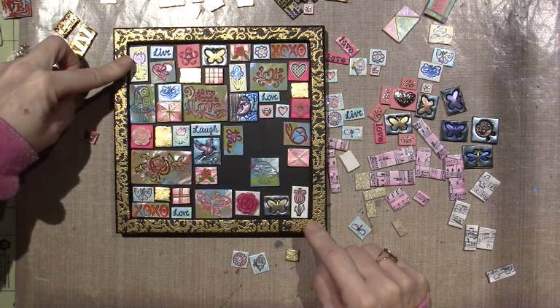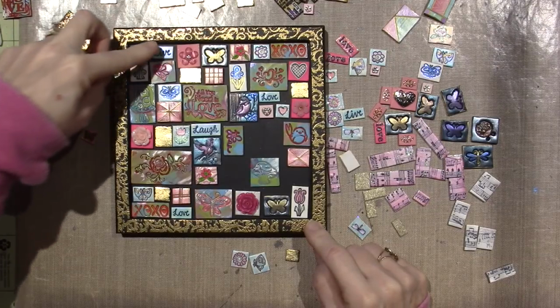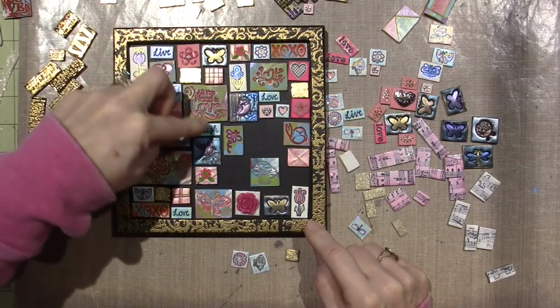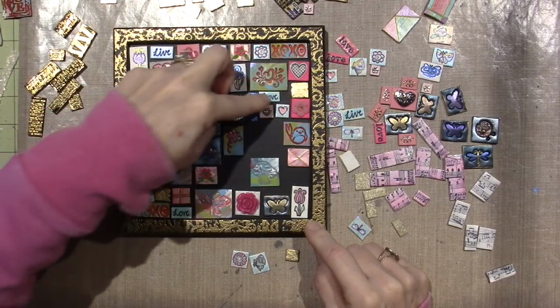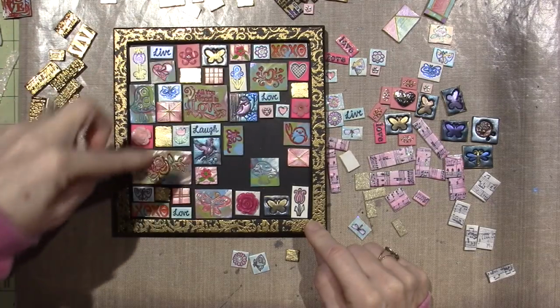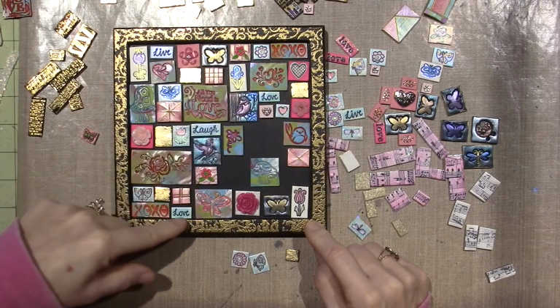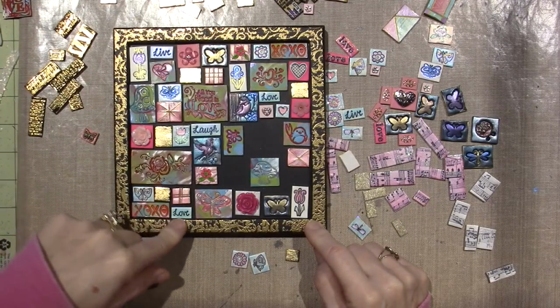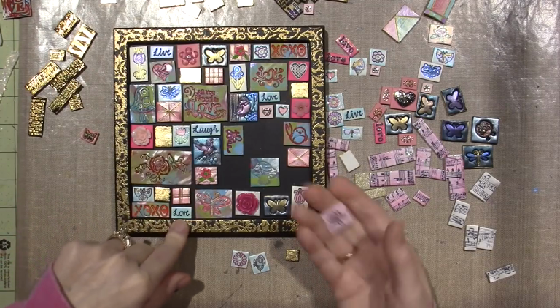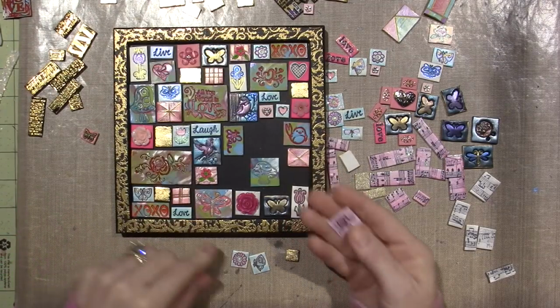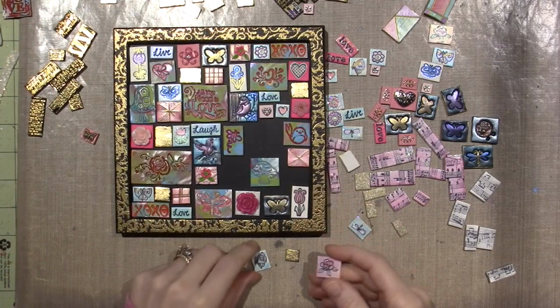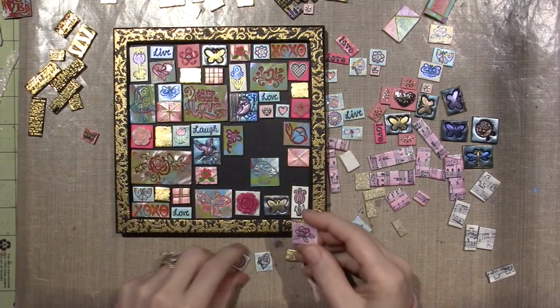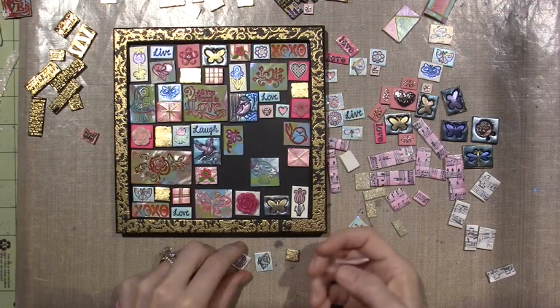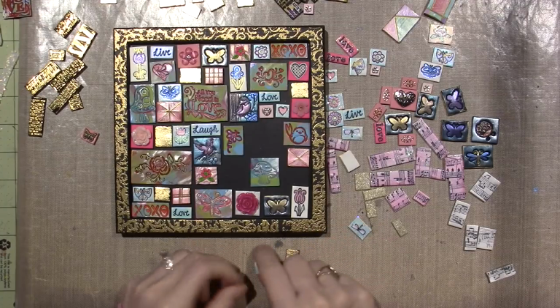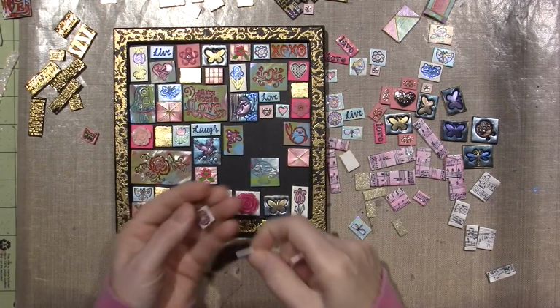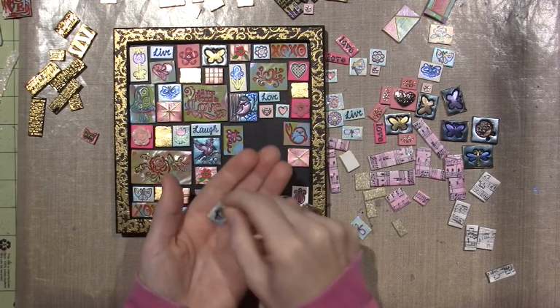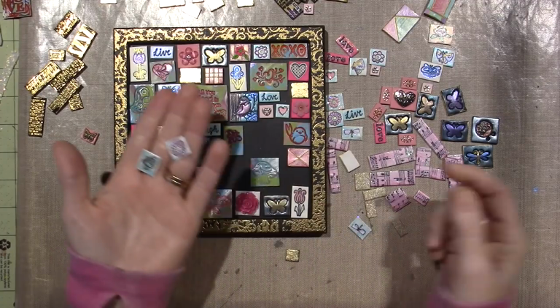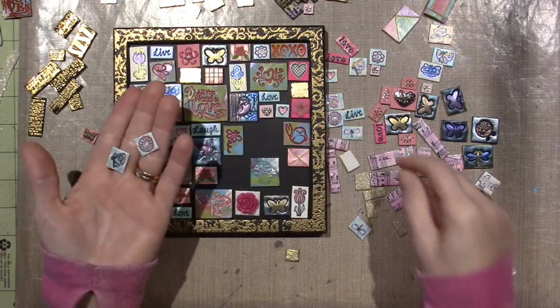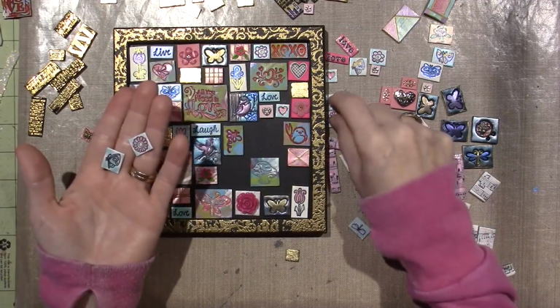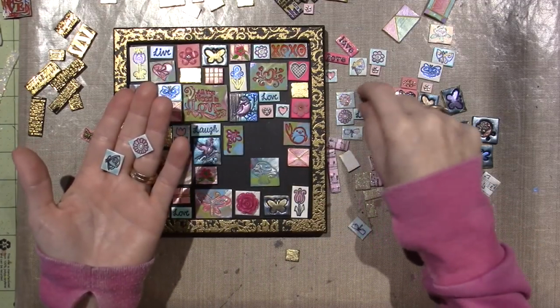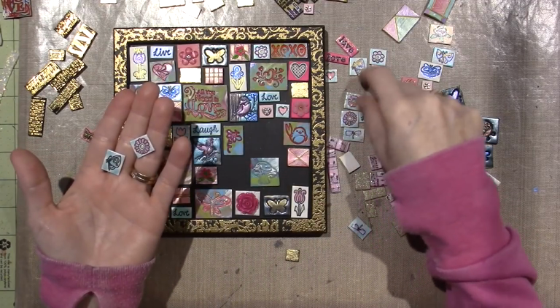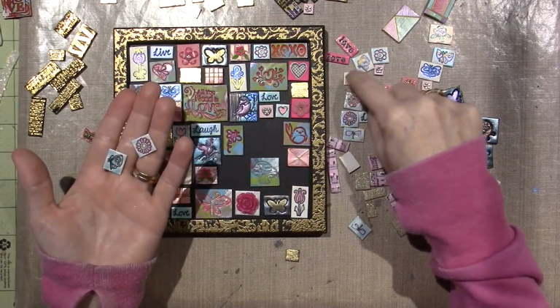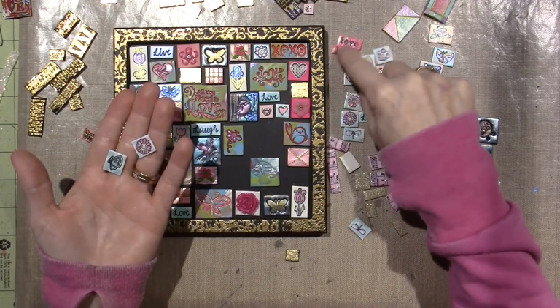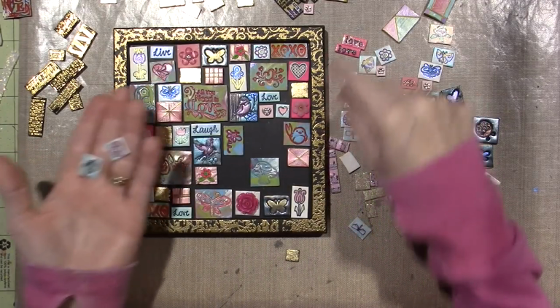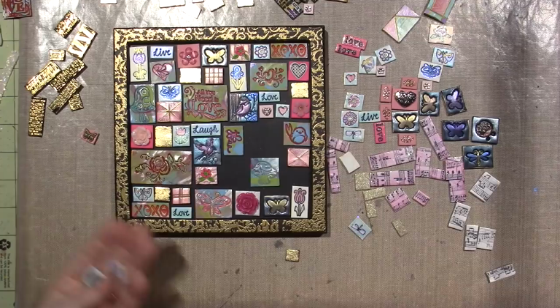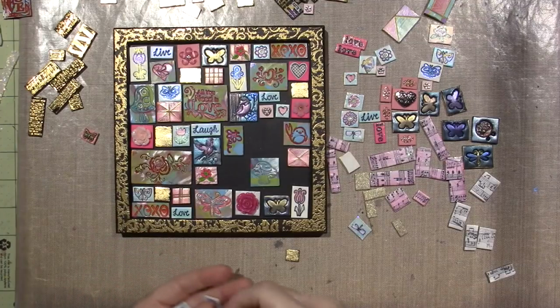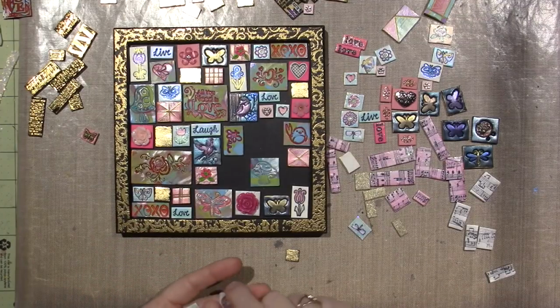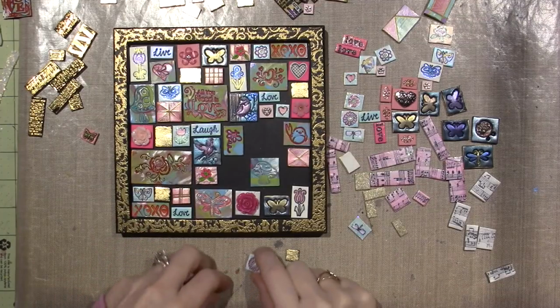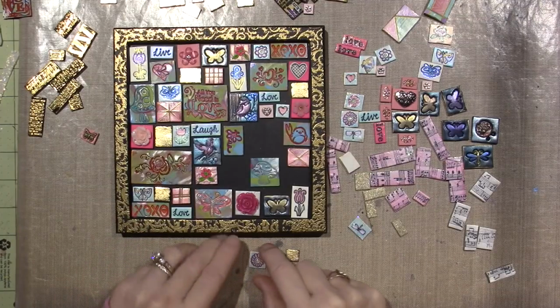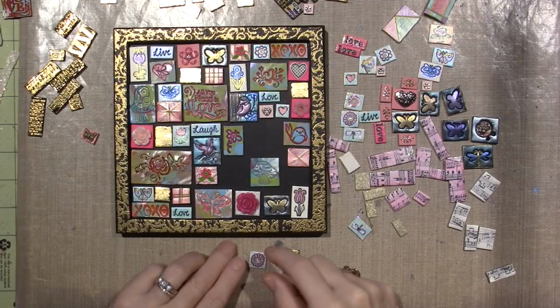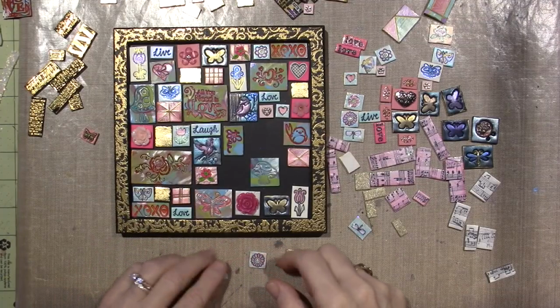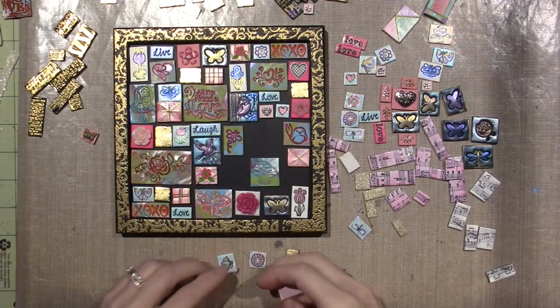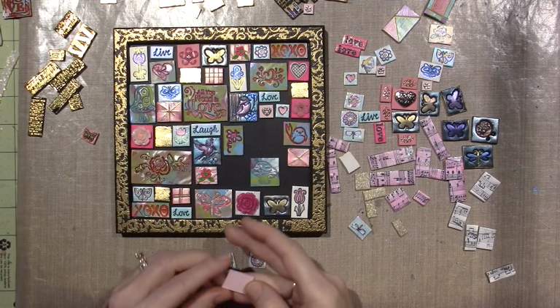I have the three tulips, the live, laugh, love, and then I have a few of those other flowers and butterflies. So now I'm getting into the nitty-gritty of it, and I'm really struggling.